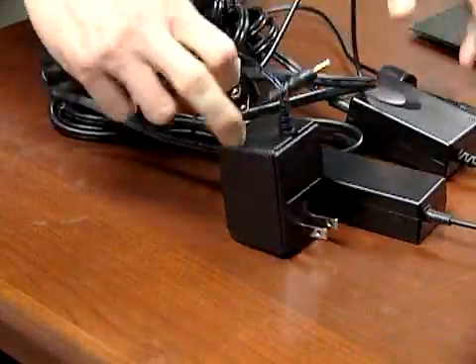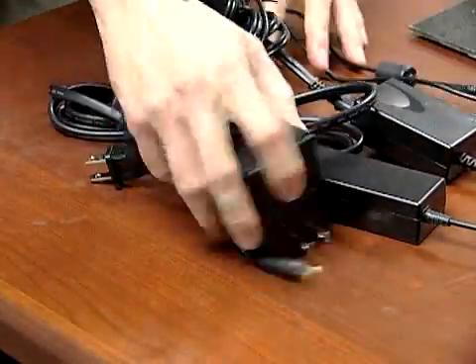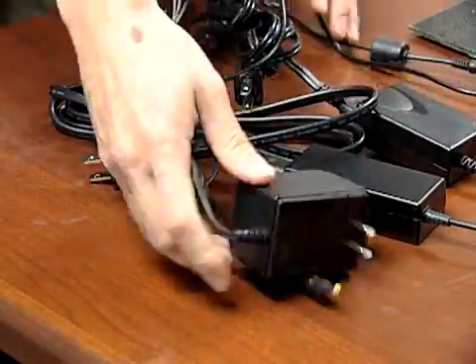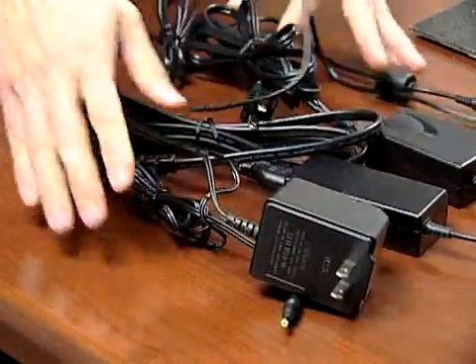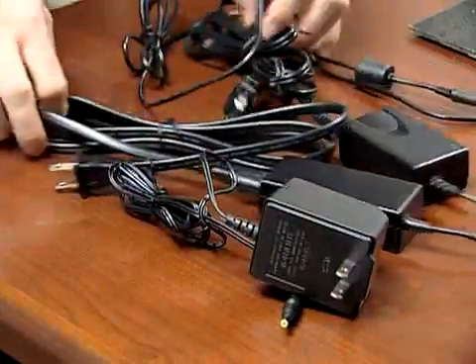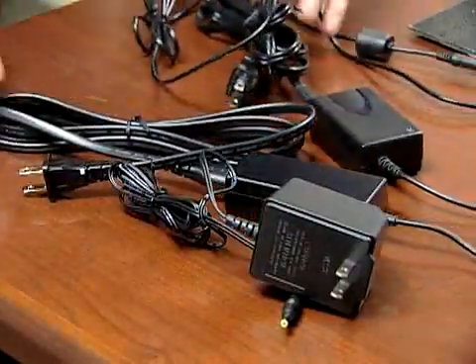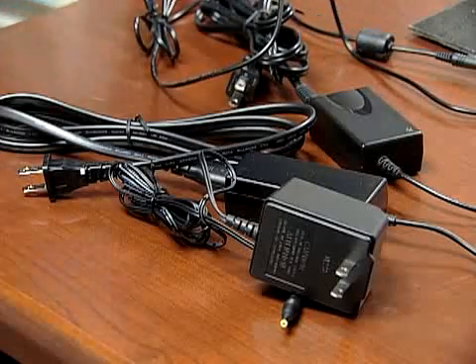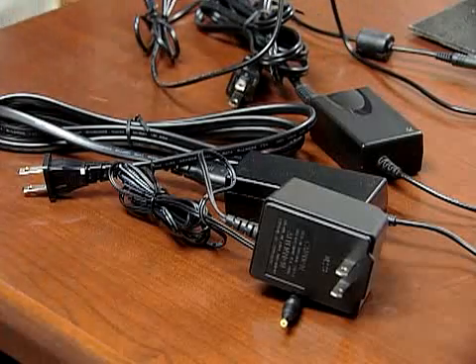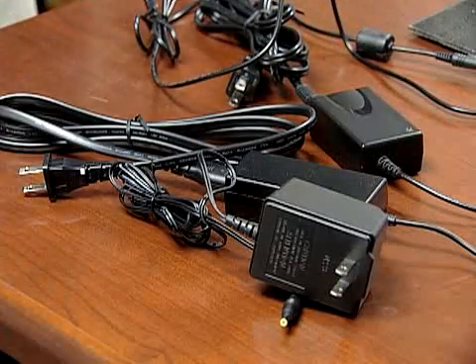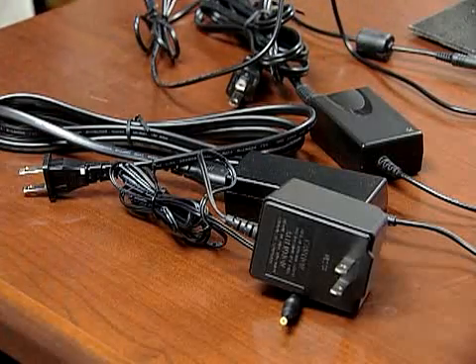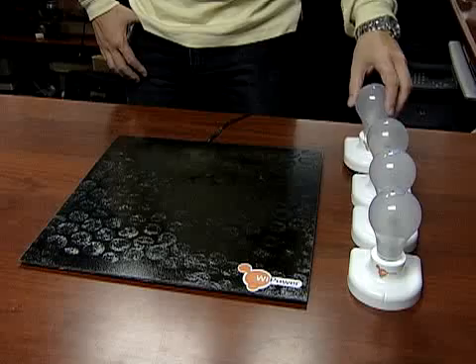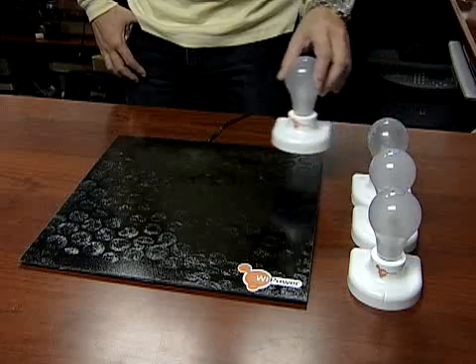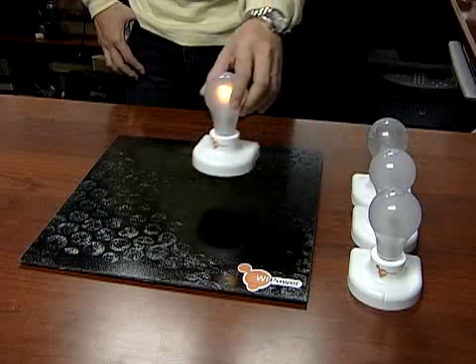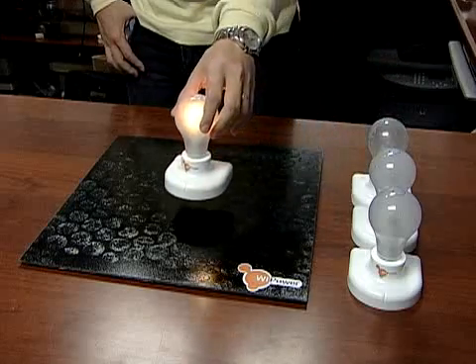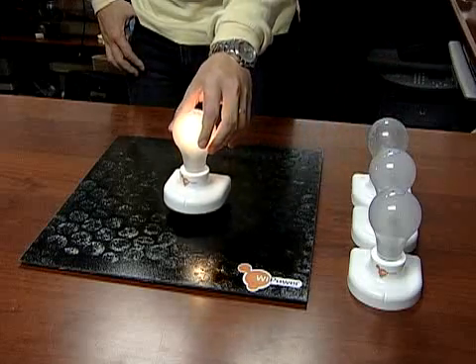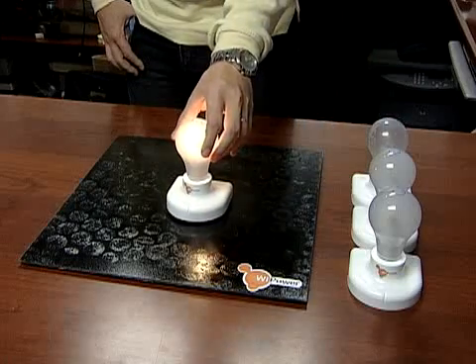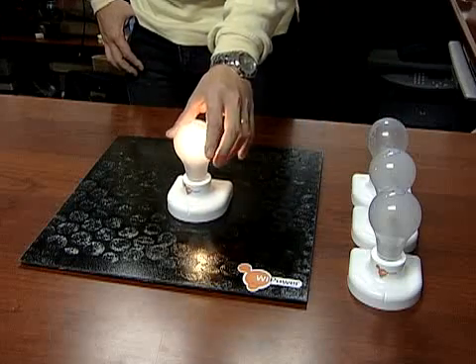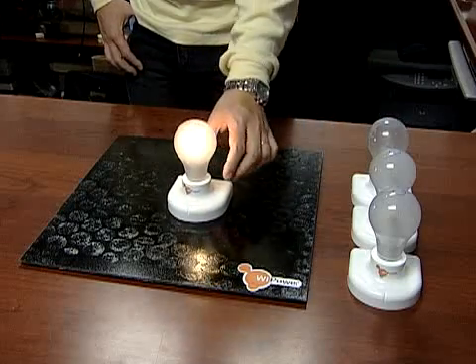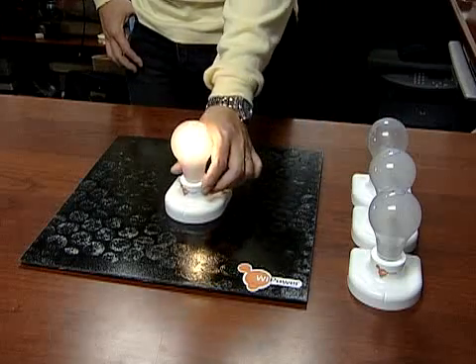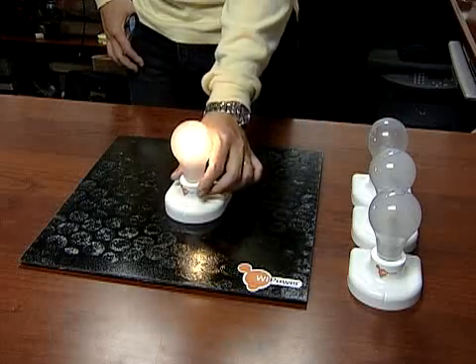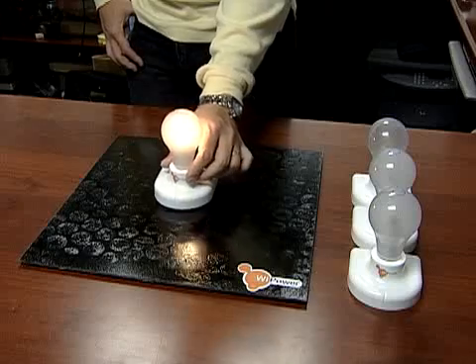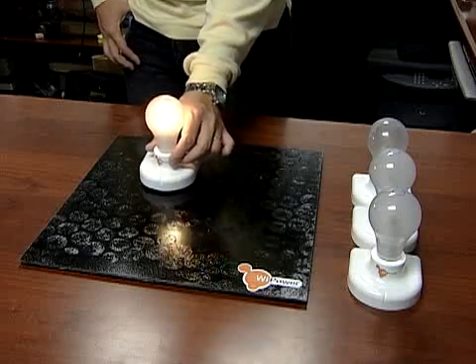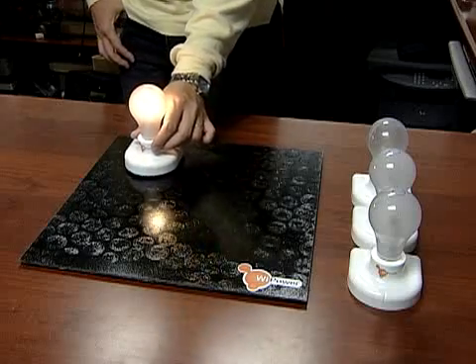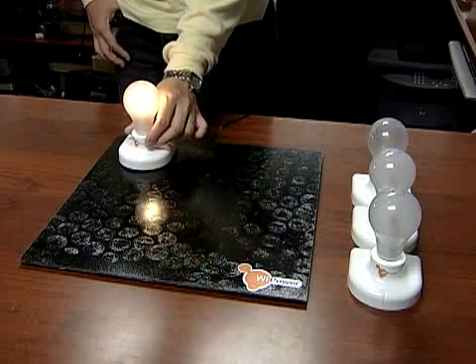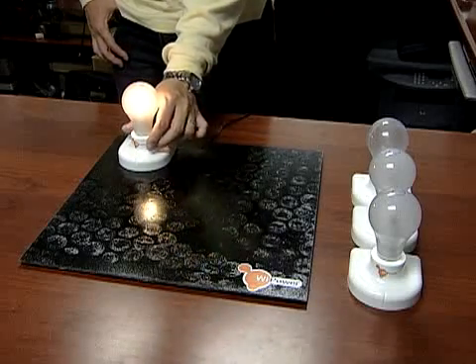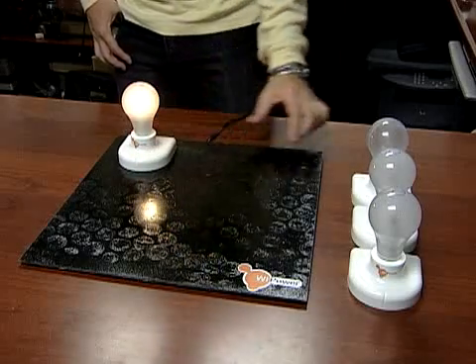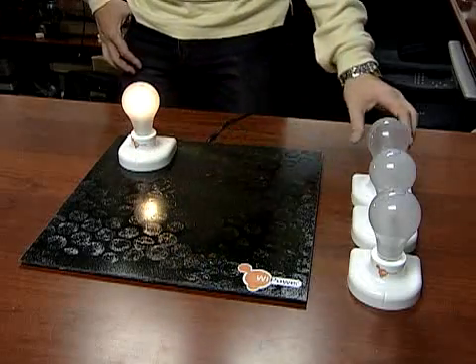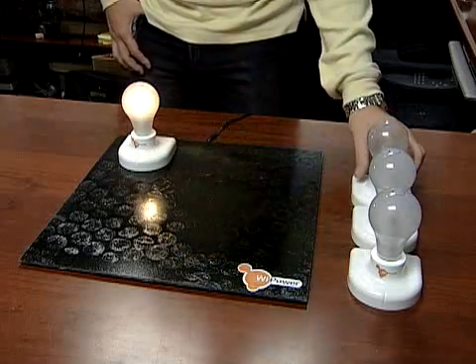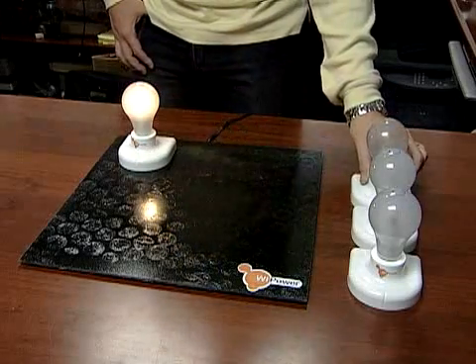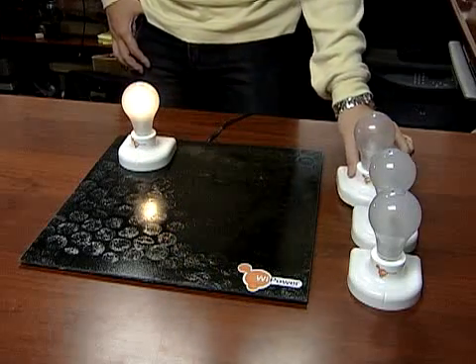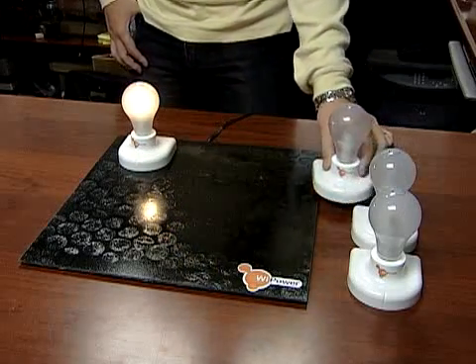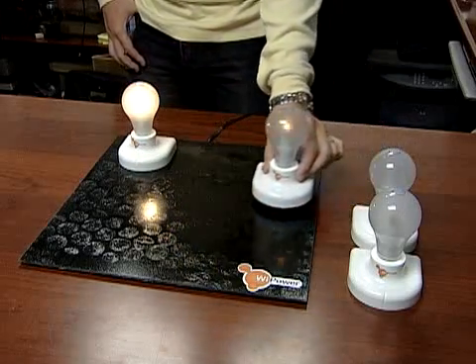Get ready to cut those cords — the ones connecting your laptop or cell phone to an outlet for charging. University of Florida engineers have developed a wireless charging station that can charge all your devices at once with no cords.